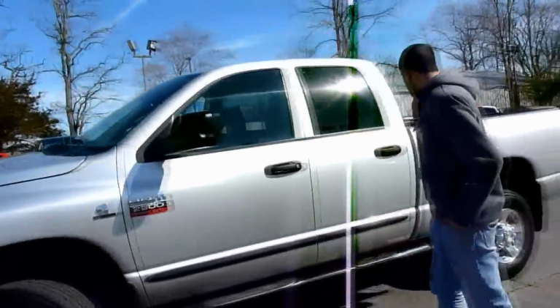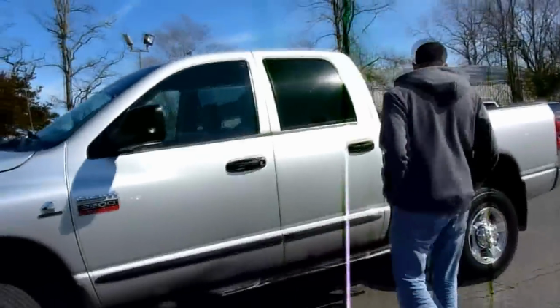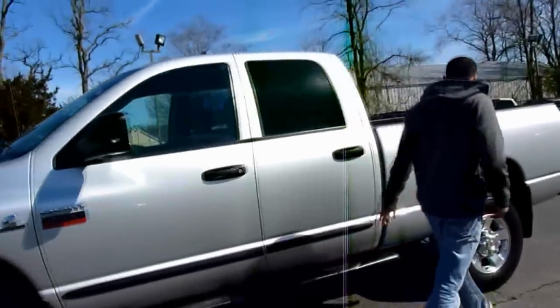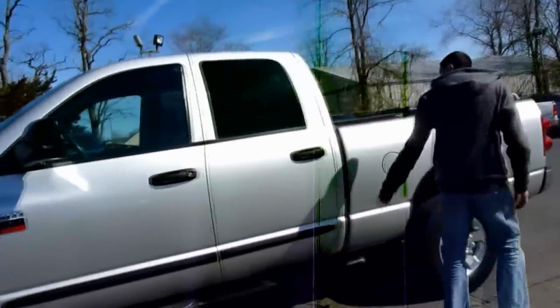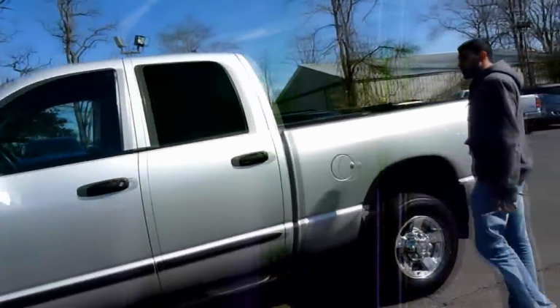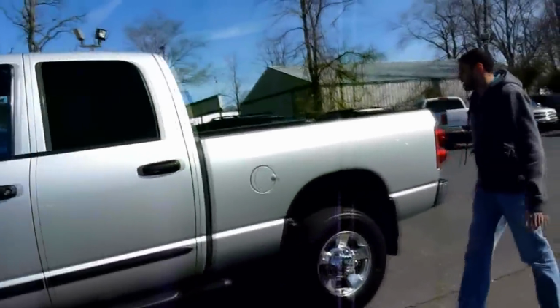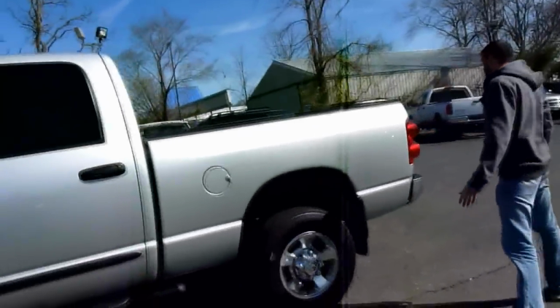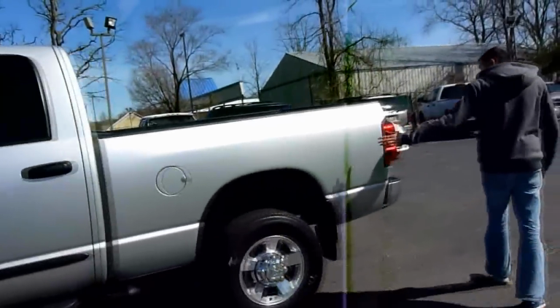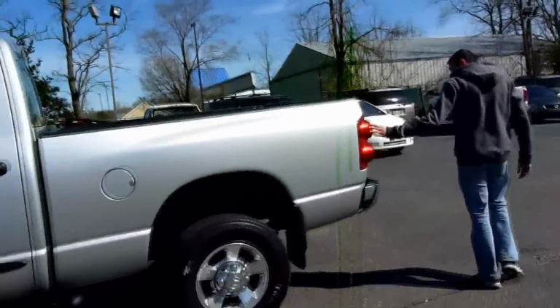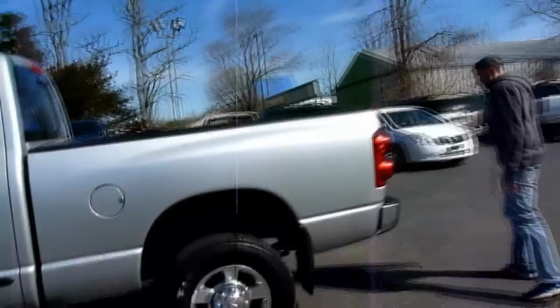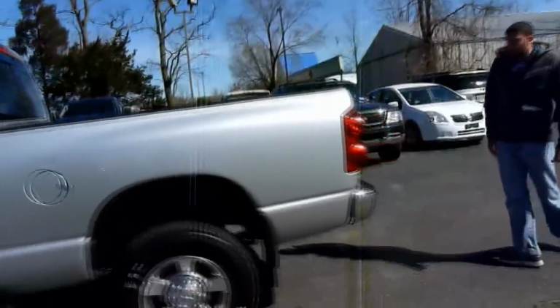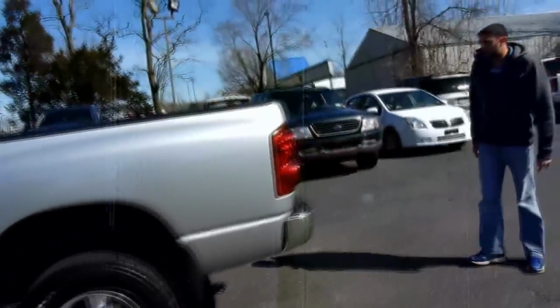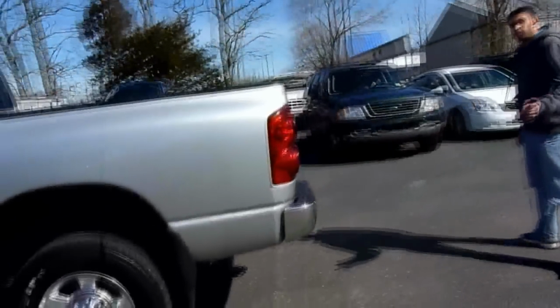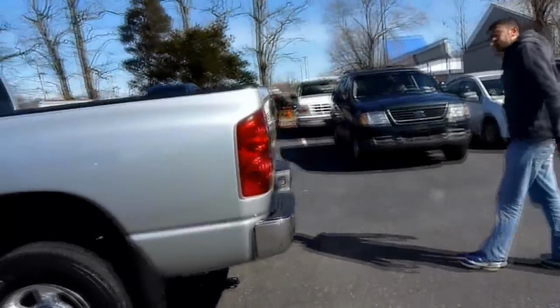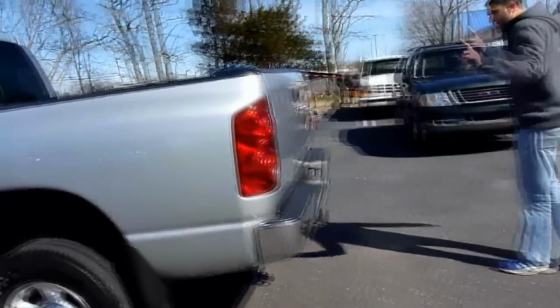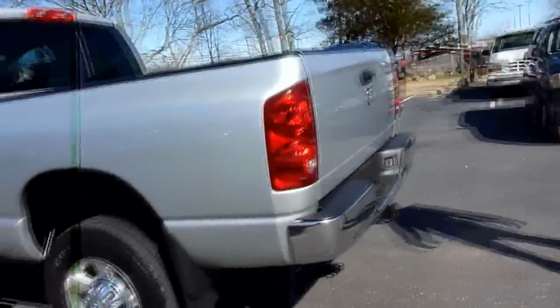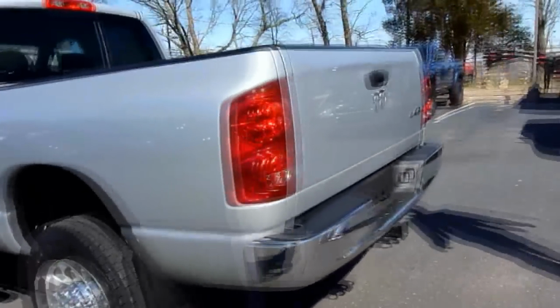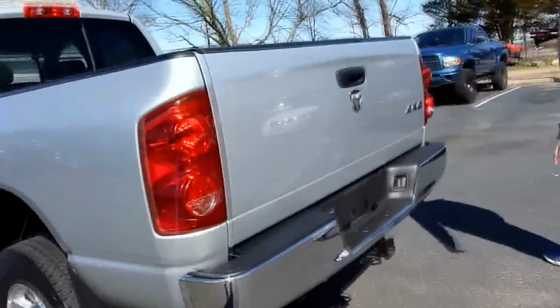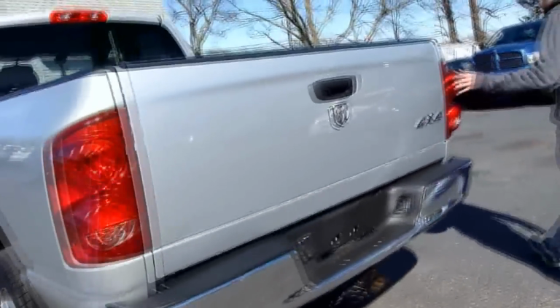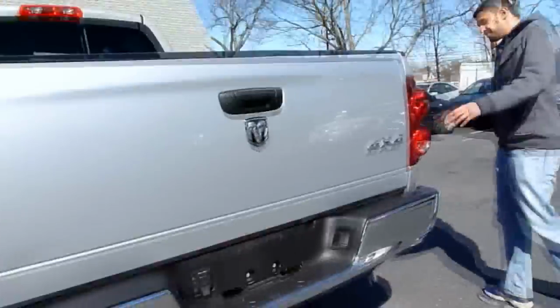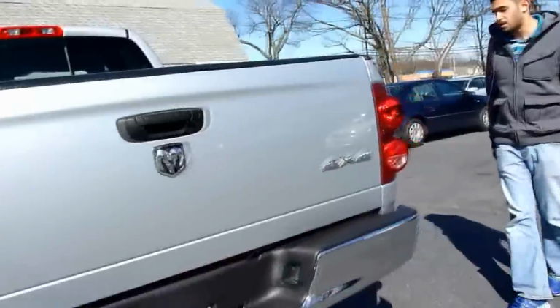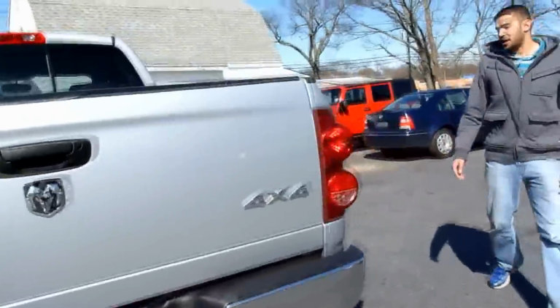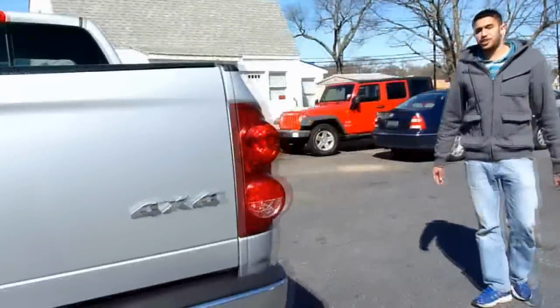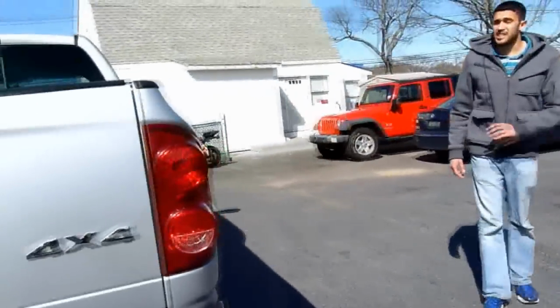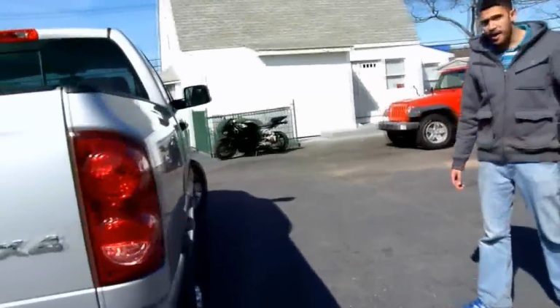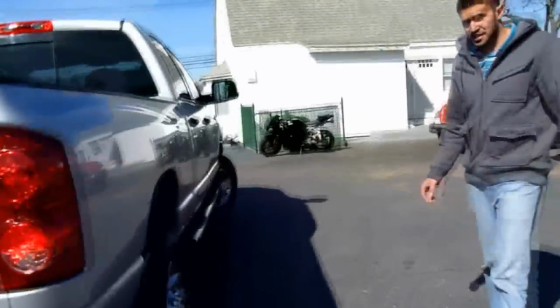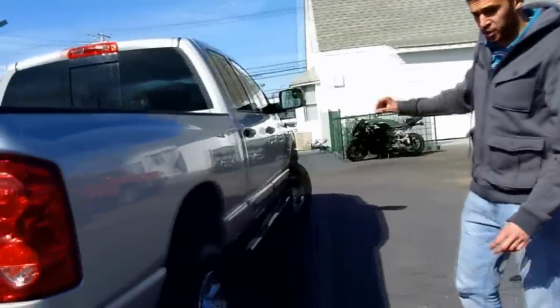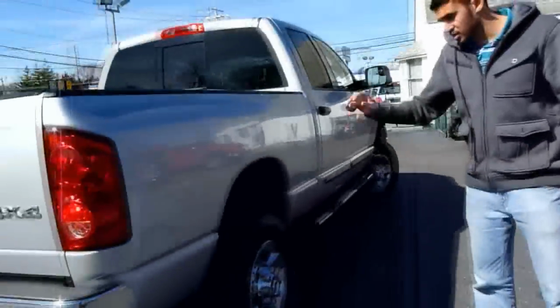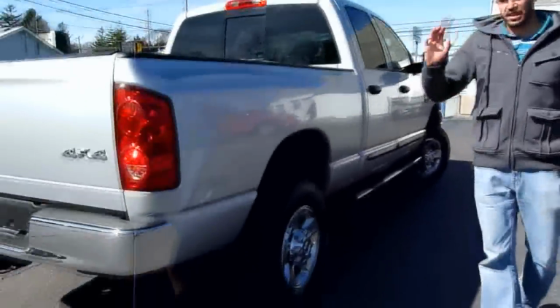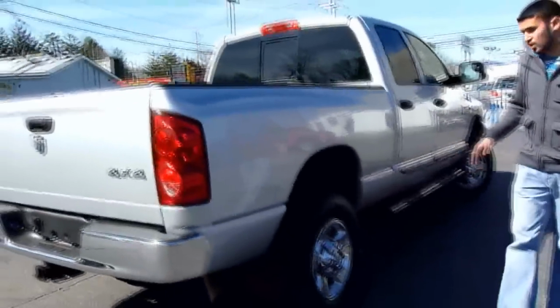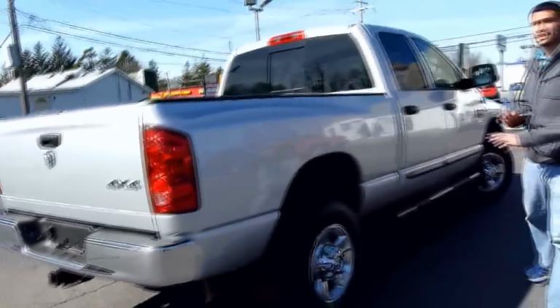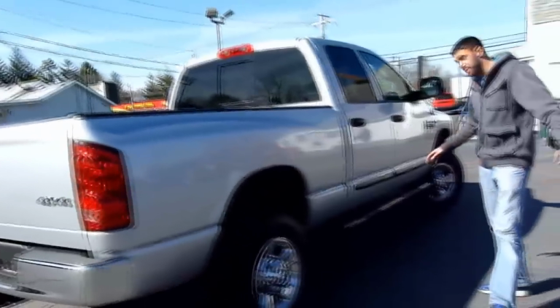Besides that, this truck is absolutely immaculate — not a scratch anywhere else. It's not the sport package, so it does have the chrome around. It's 4x4, body's in good shape. It's never been modified, it's never been tuned, stock exhaust, stock everything.